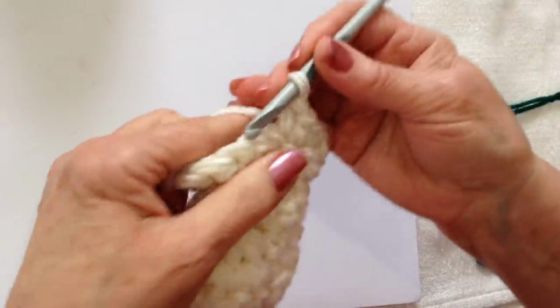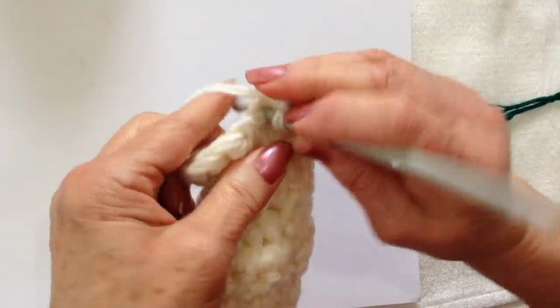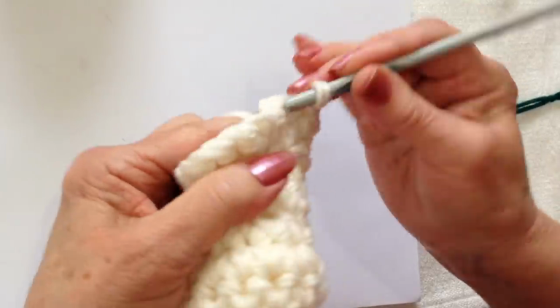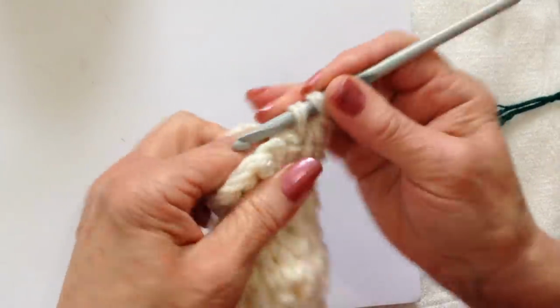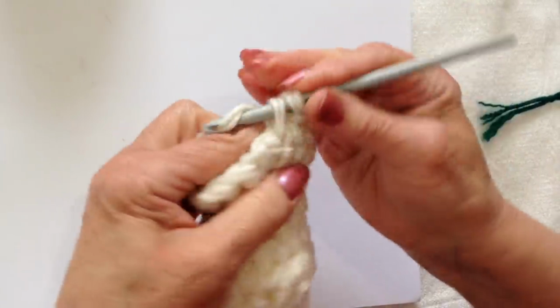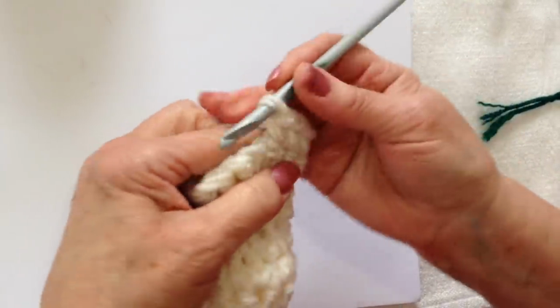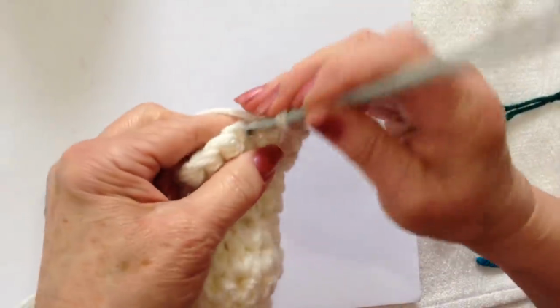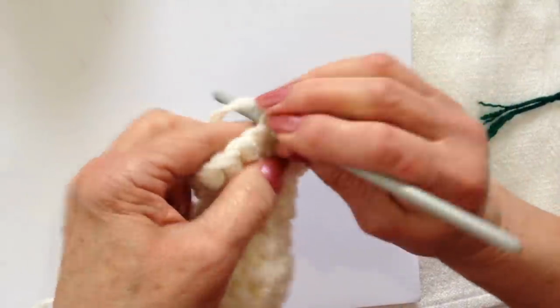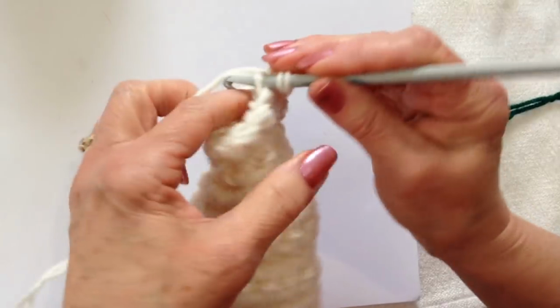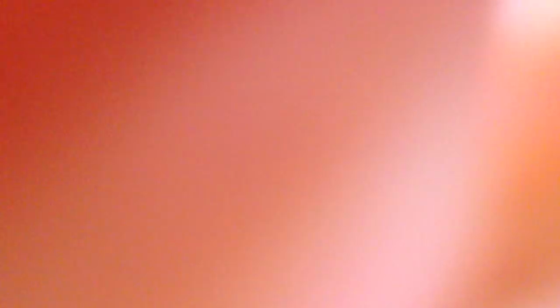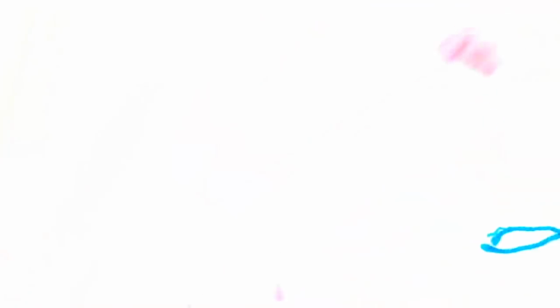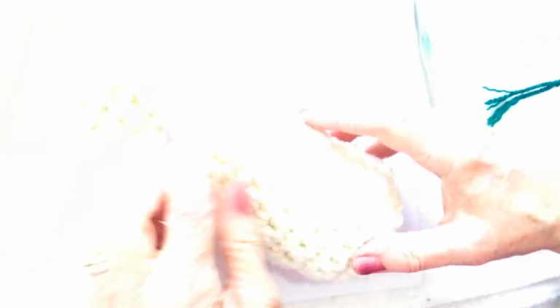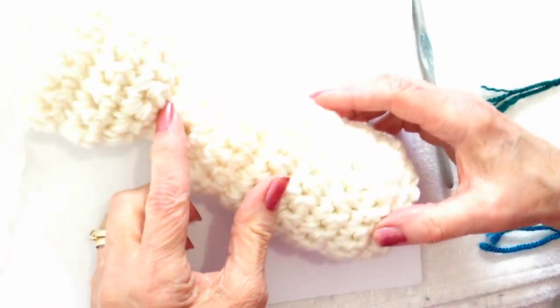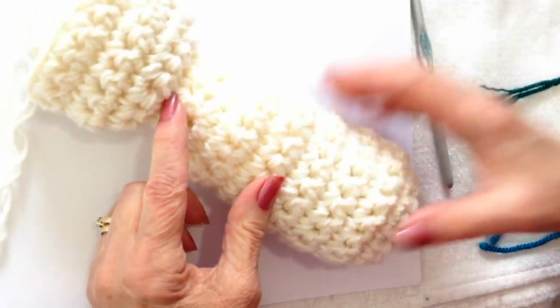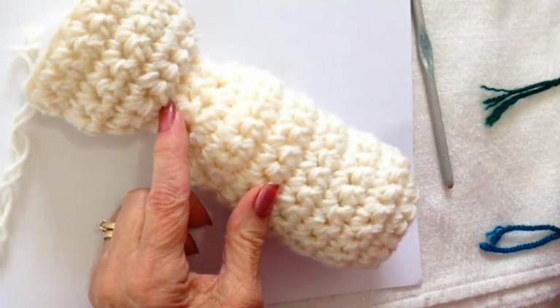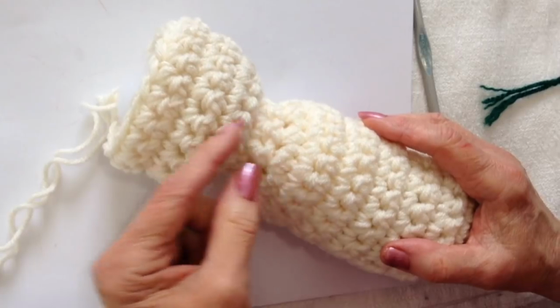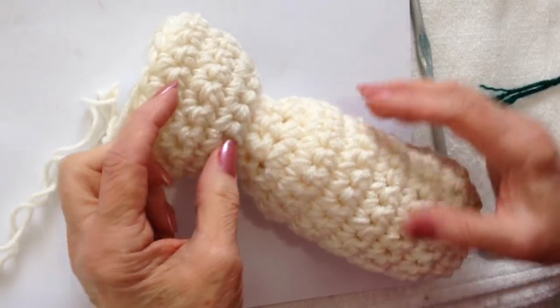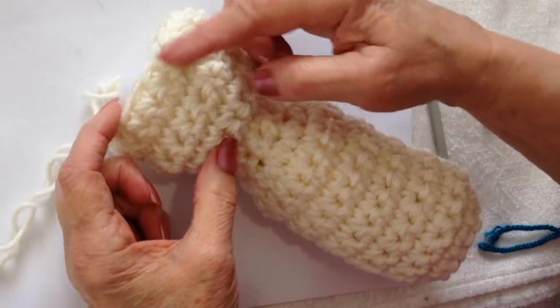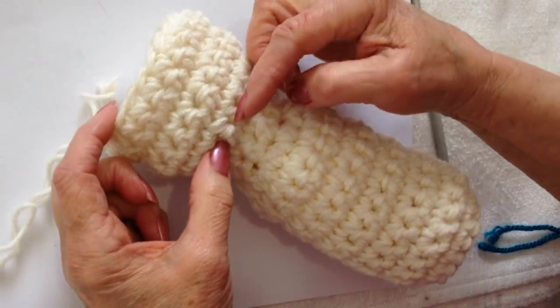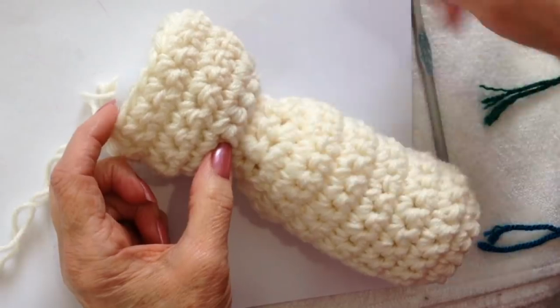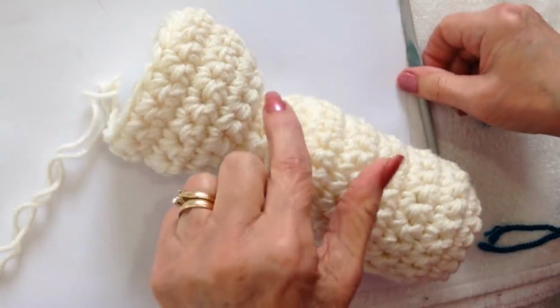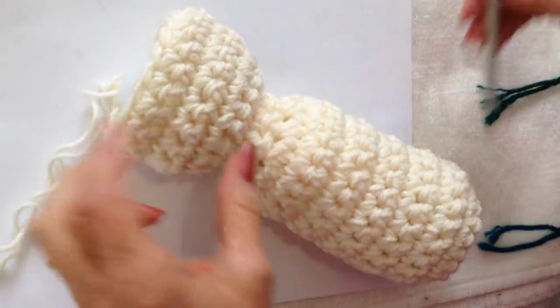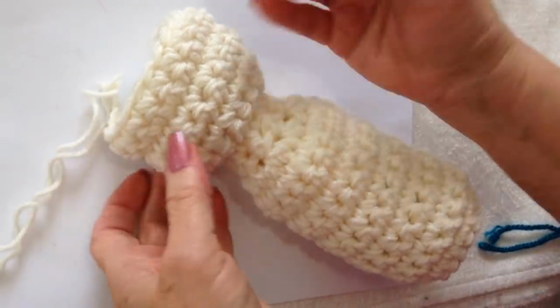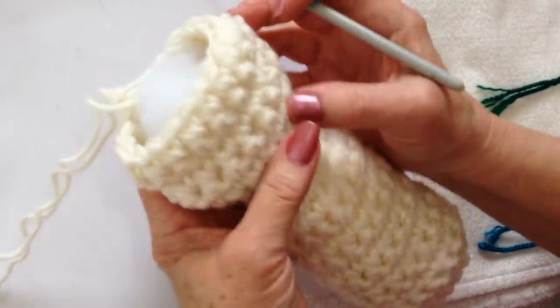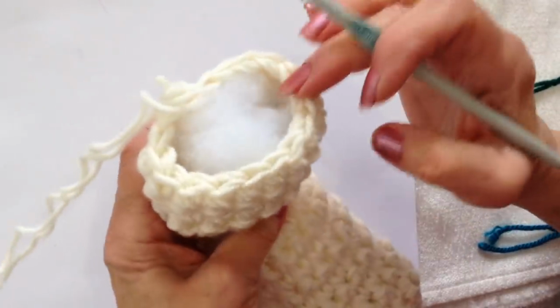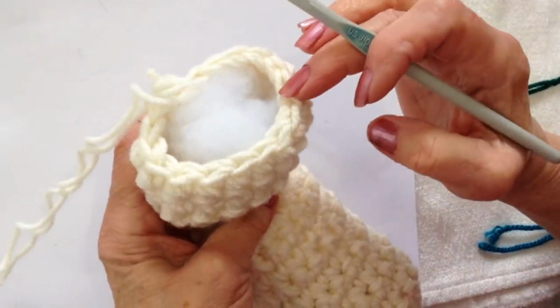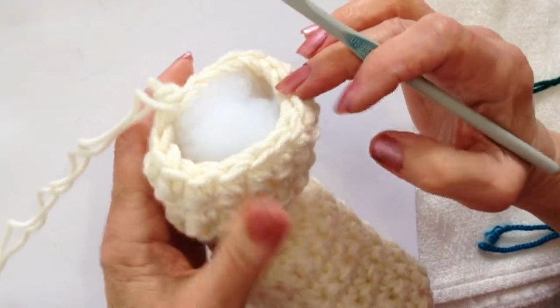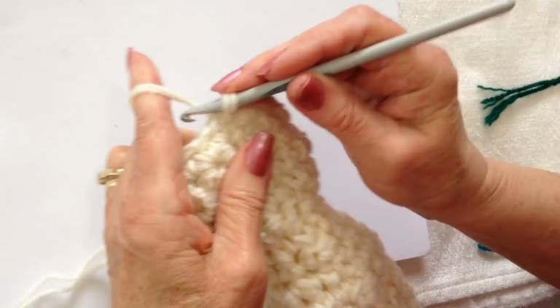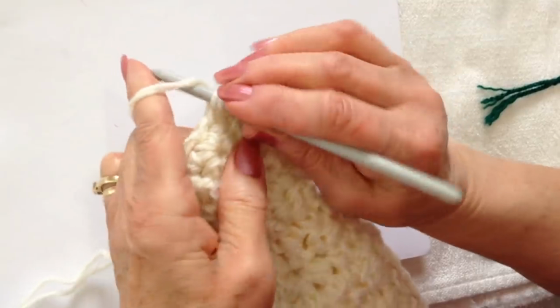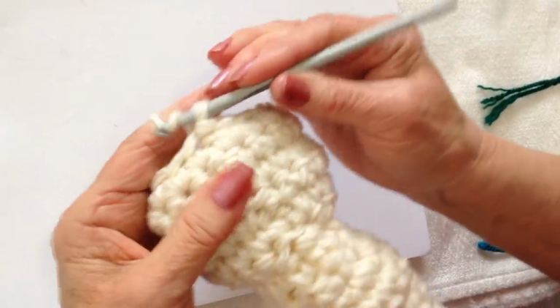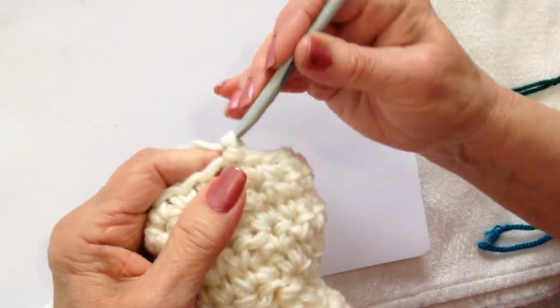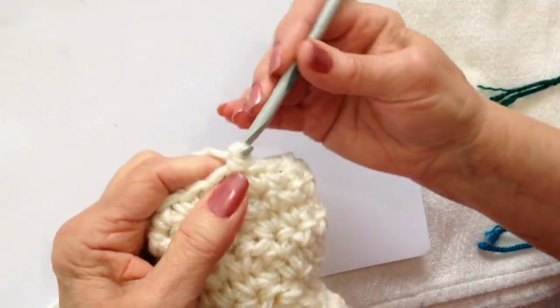I'll go off camera and do that and come back. I've done 6 rows plus the increase row, then stopped and stuffed the head. Now I'm going to decrease for the top of the head.